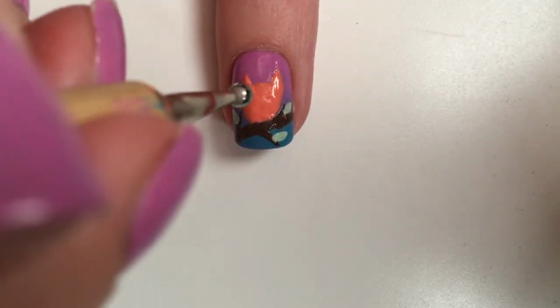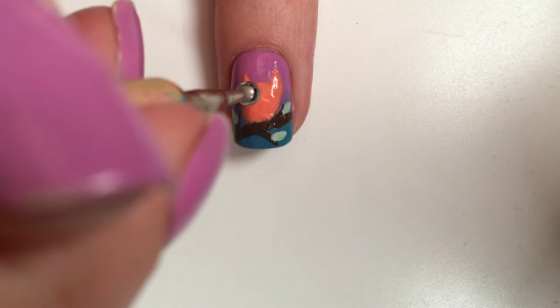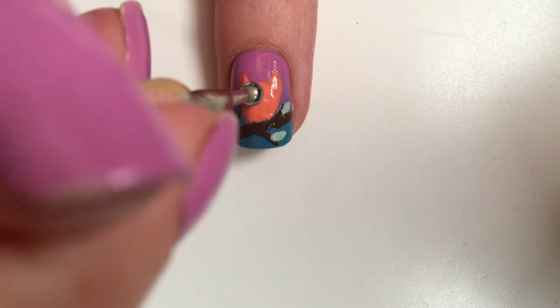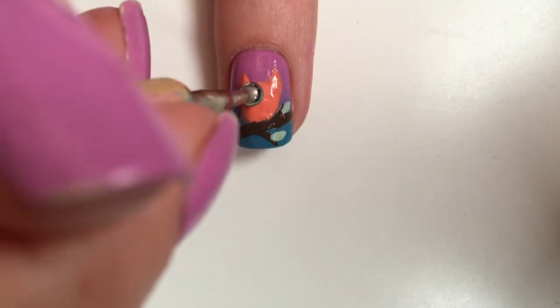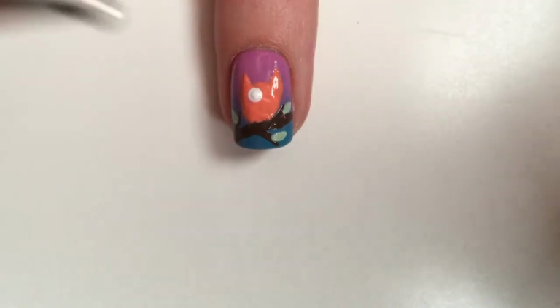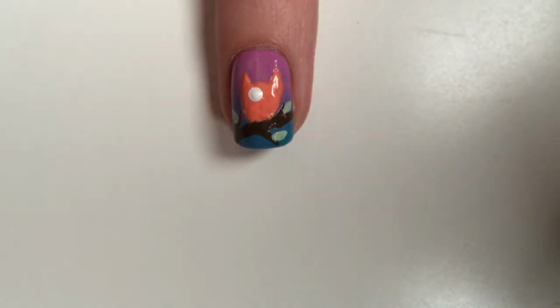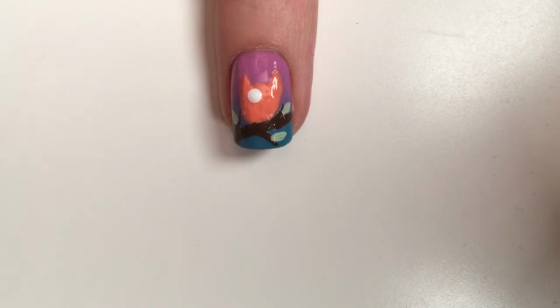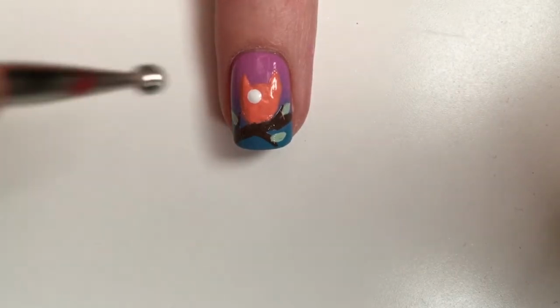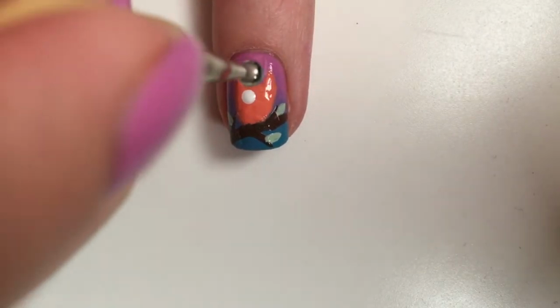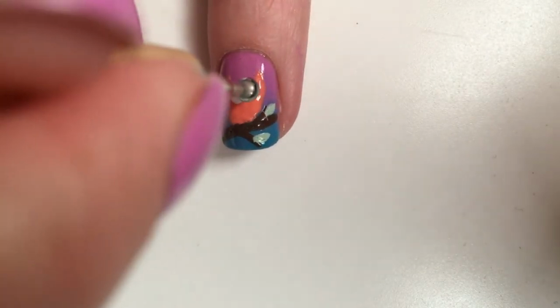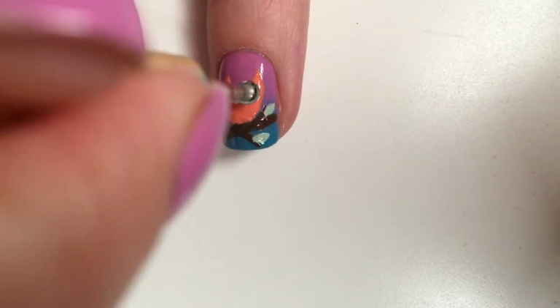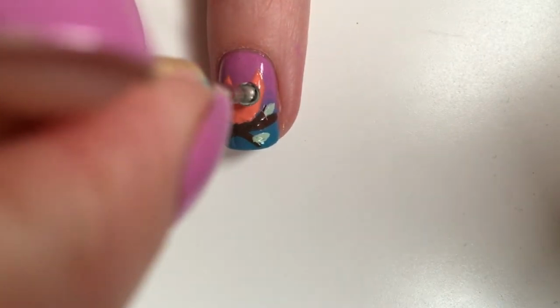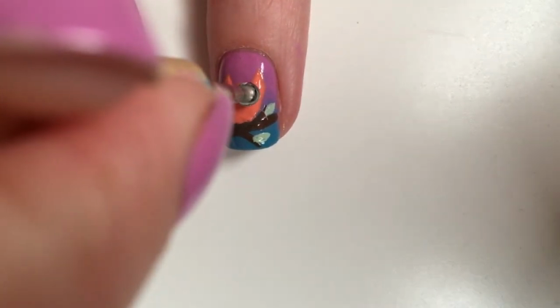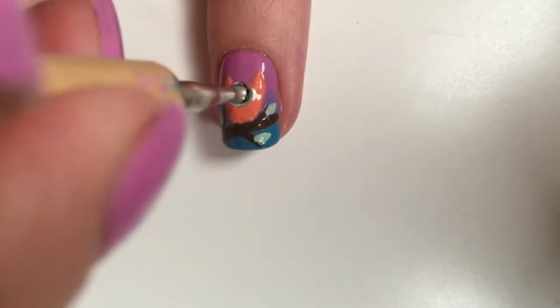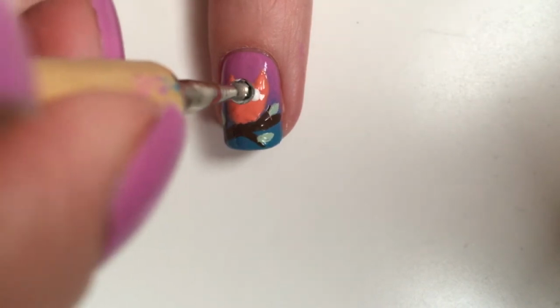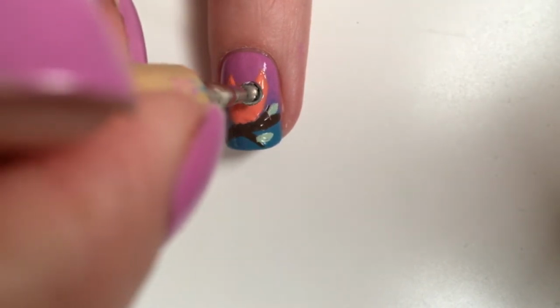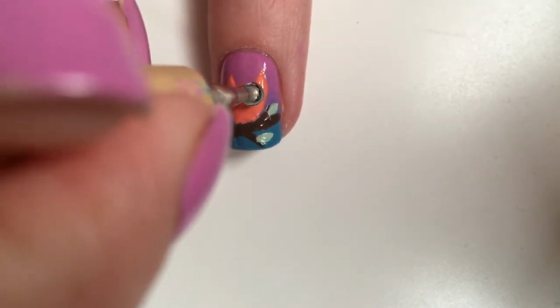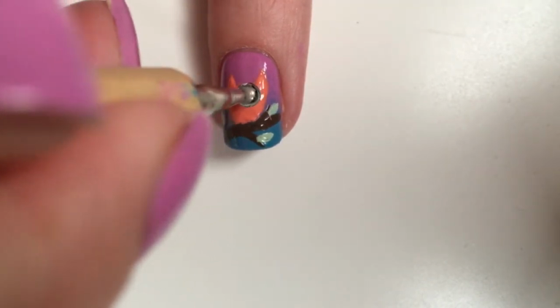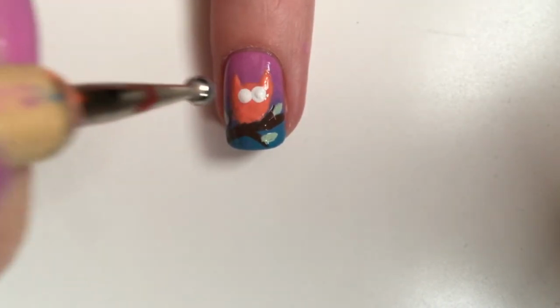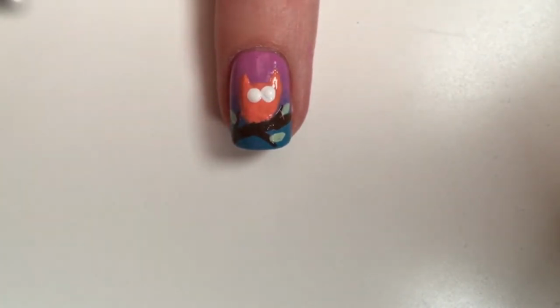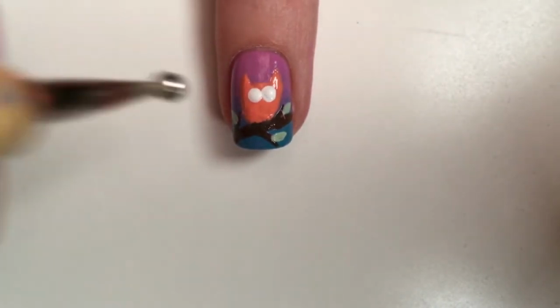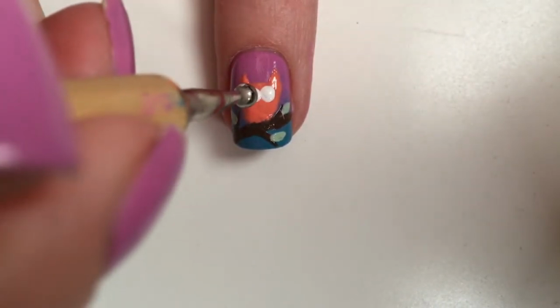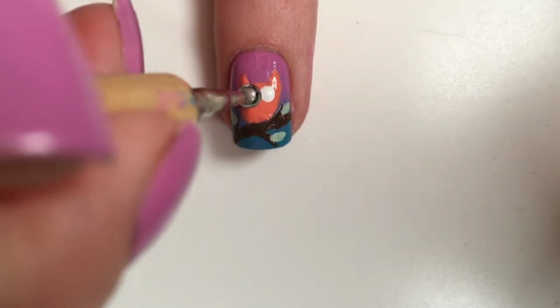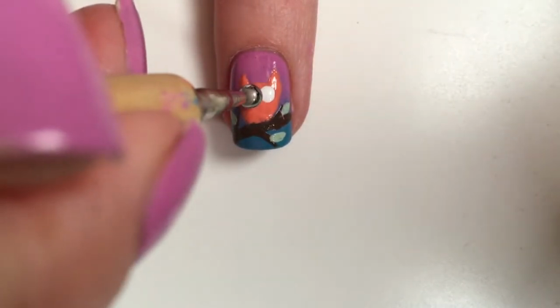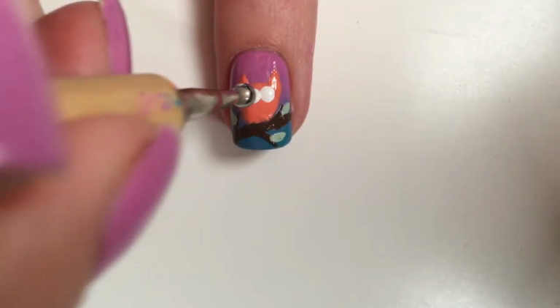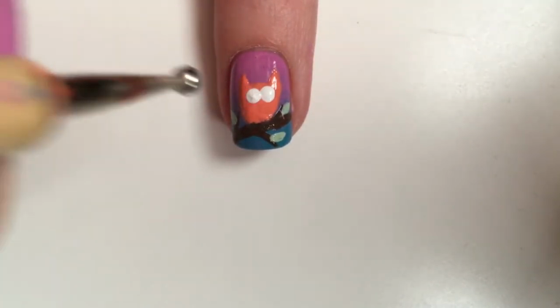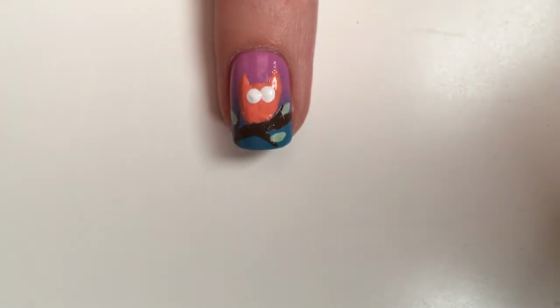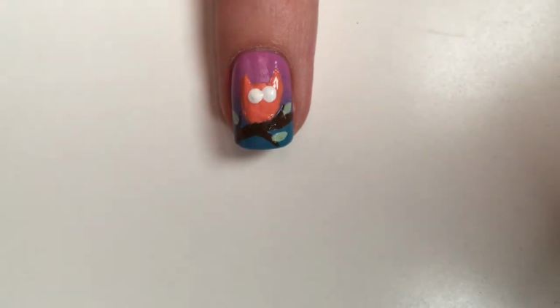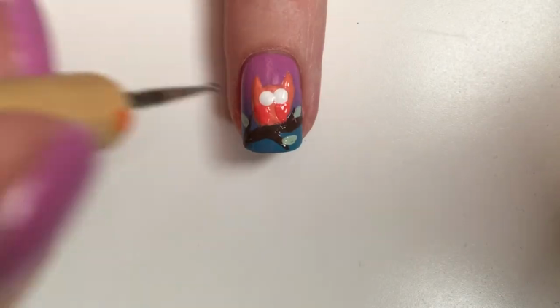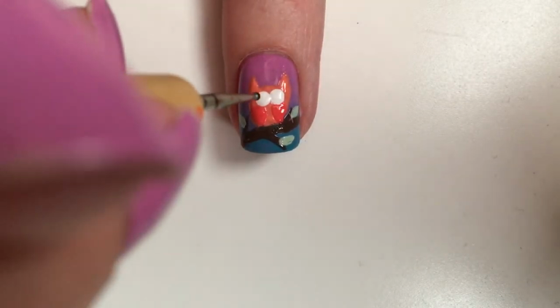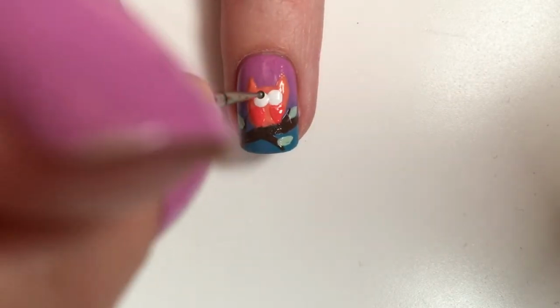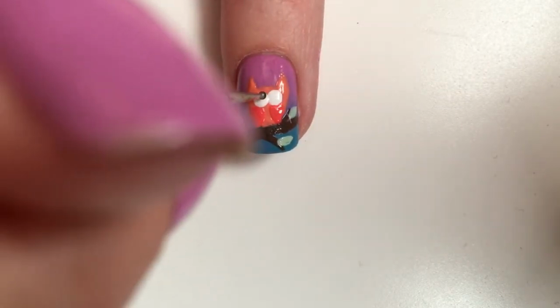Take a dotting tool and a white polish to create the eyes of the owl. The white that I'm using is Alpine Snow by OPI, and then the black that I'm using is Black to Black by Sally Hansen.